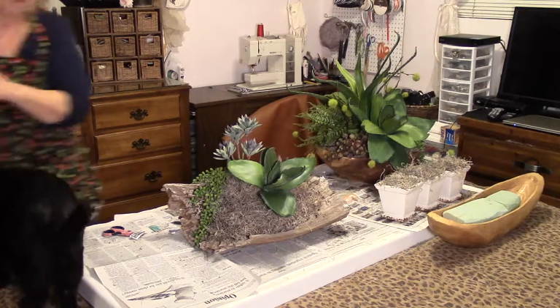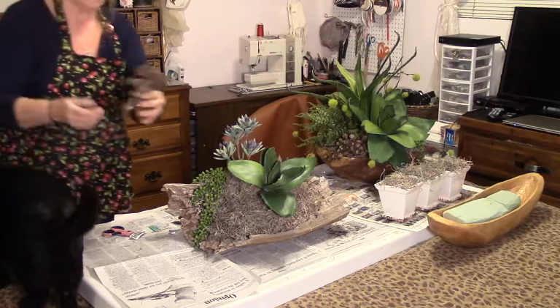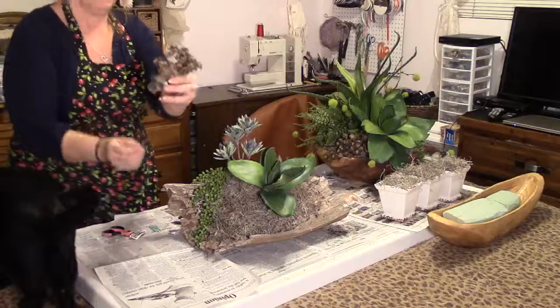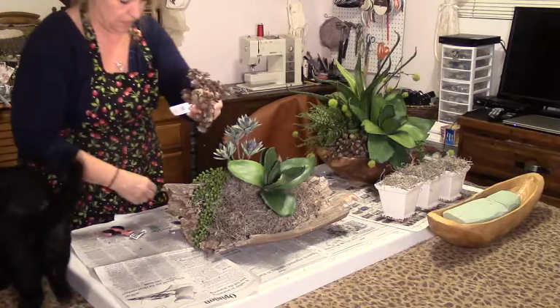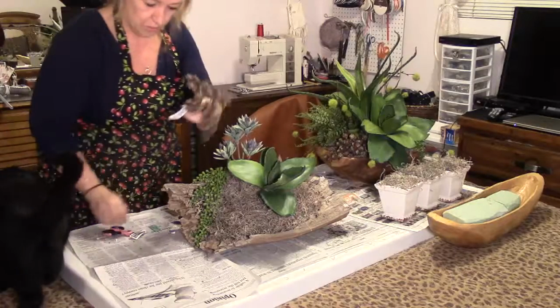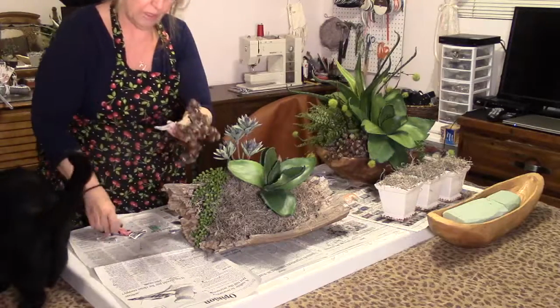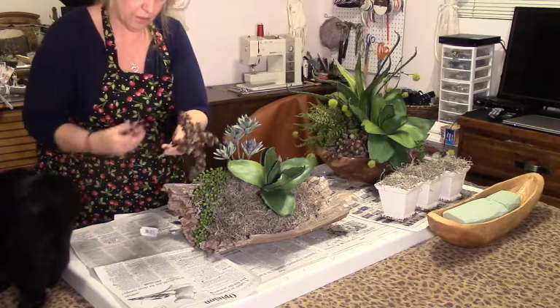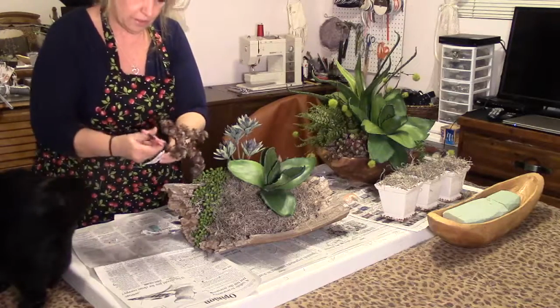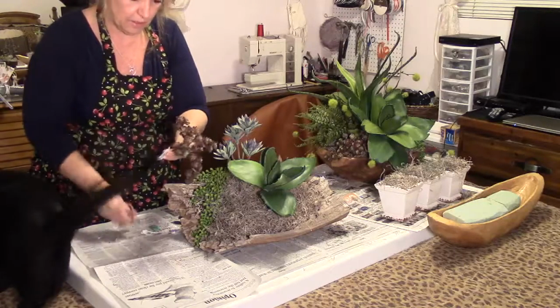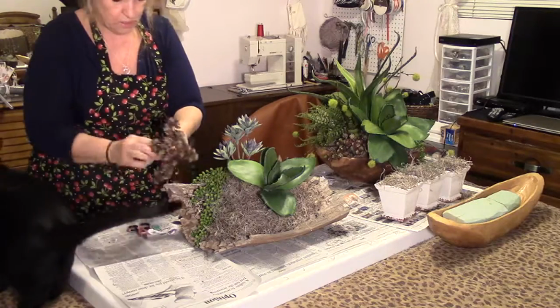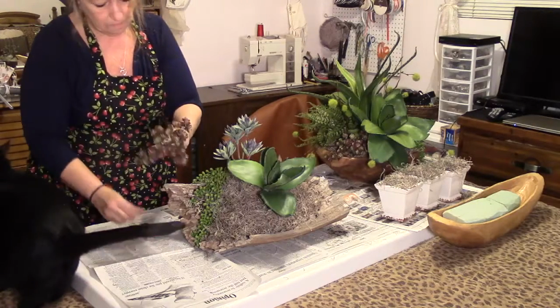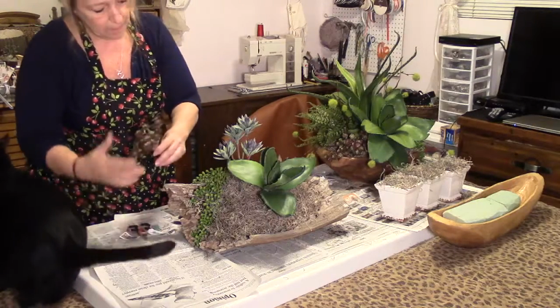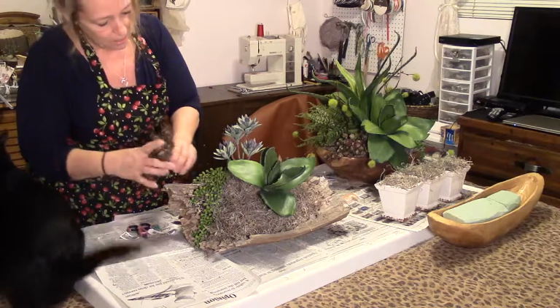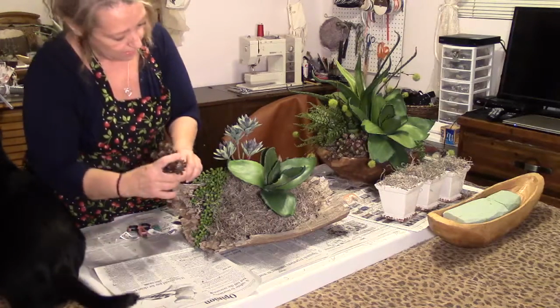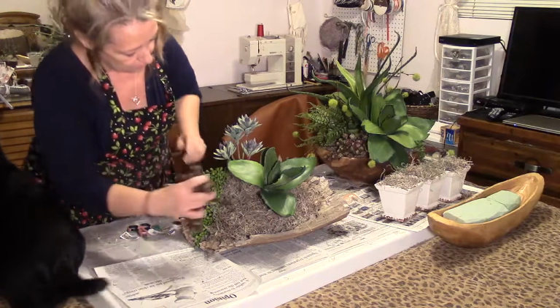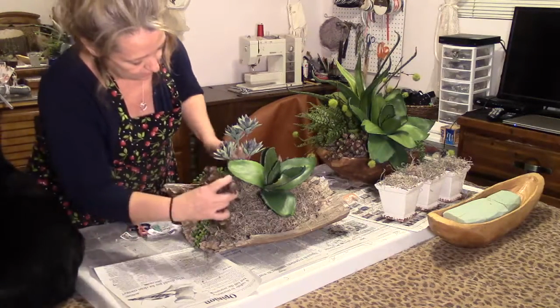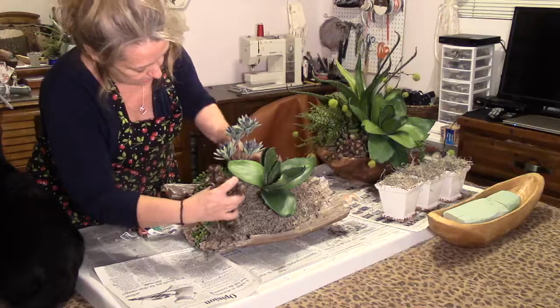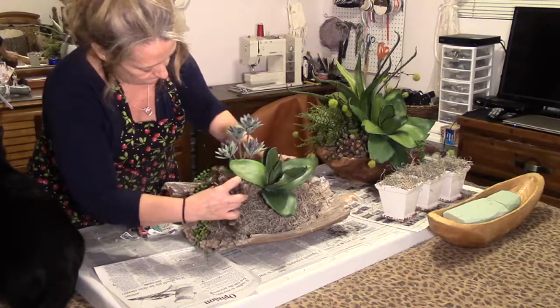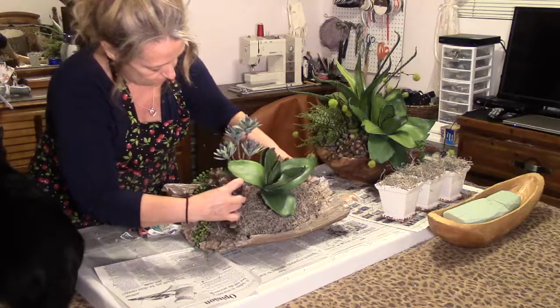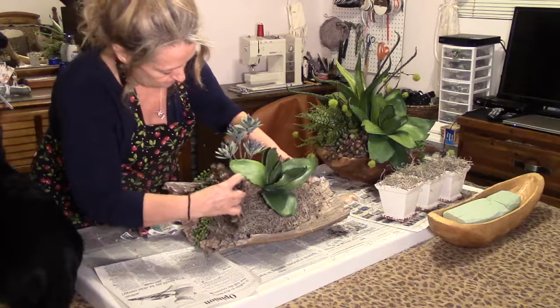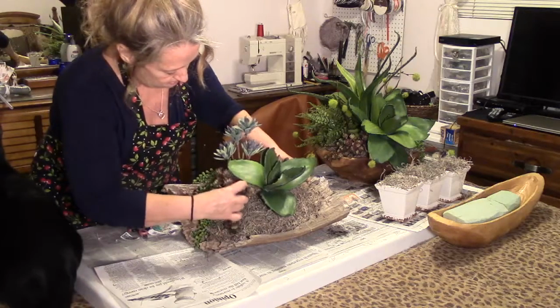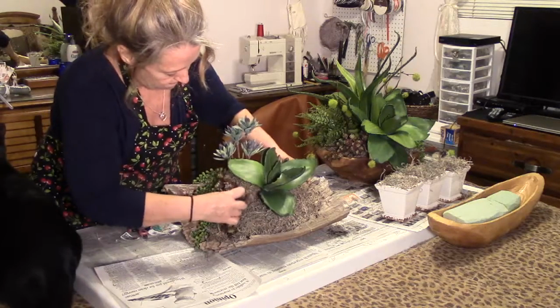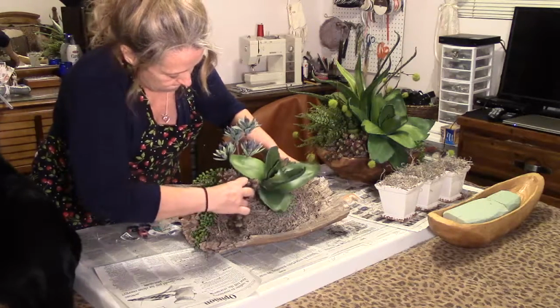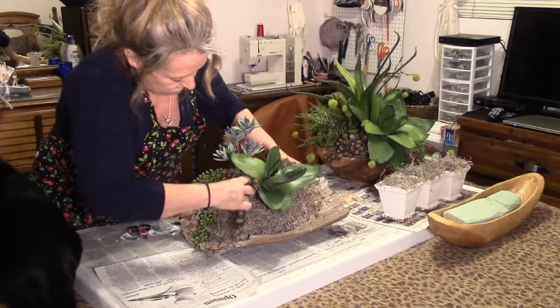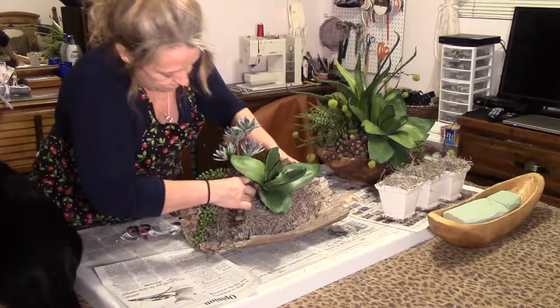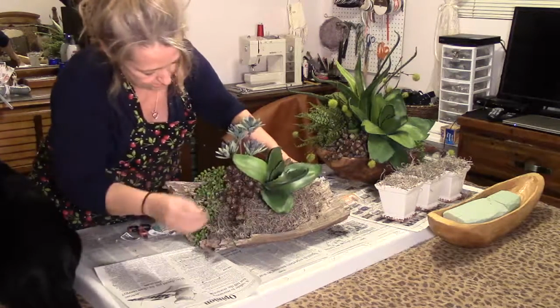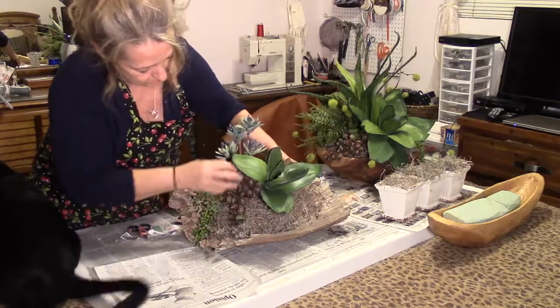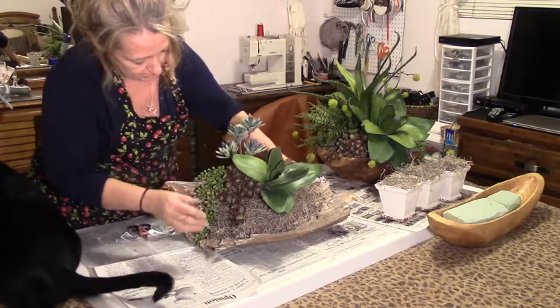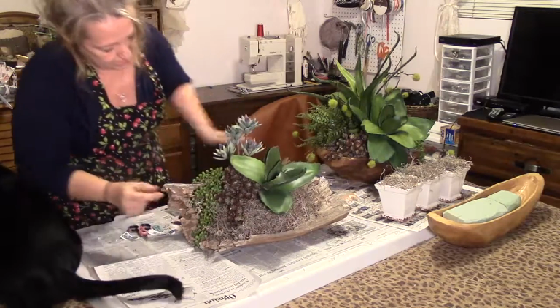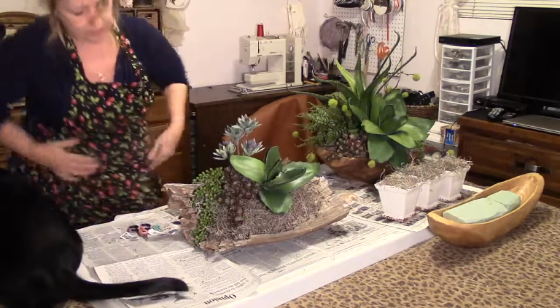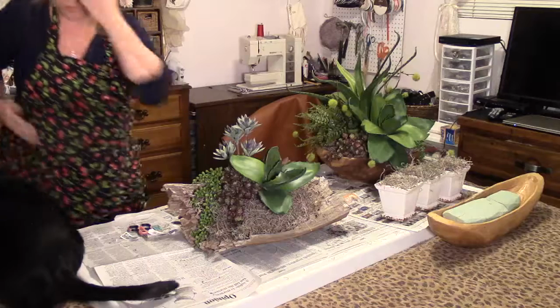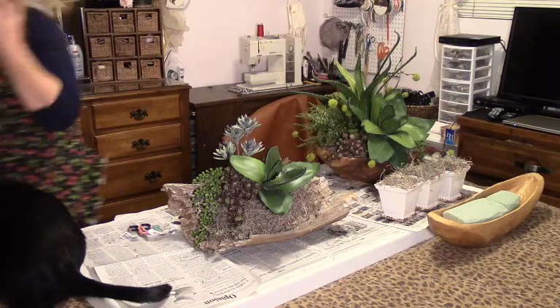Now I've got this little thing here — it's a pretty little cactus succulent. And I'm going to put that one here next to it, like it's kind of growing there too. It looks pretty natural.